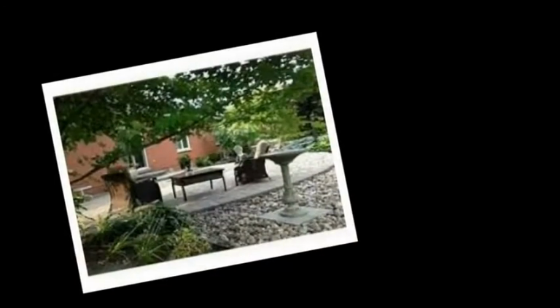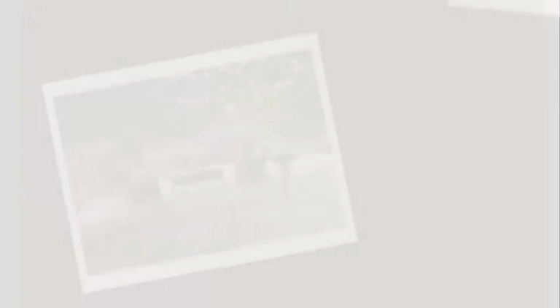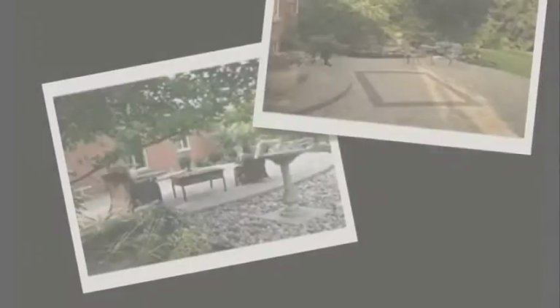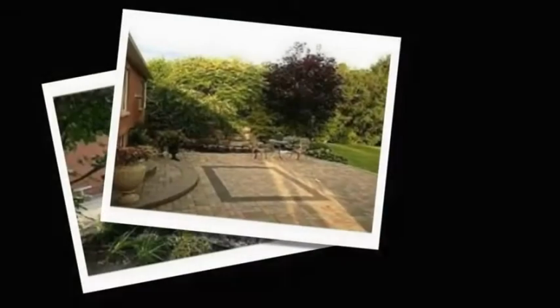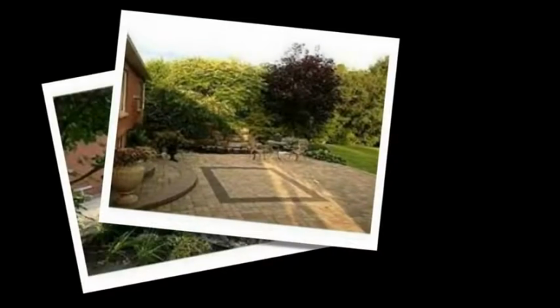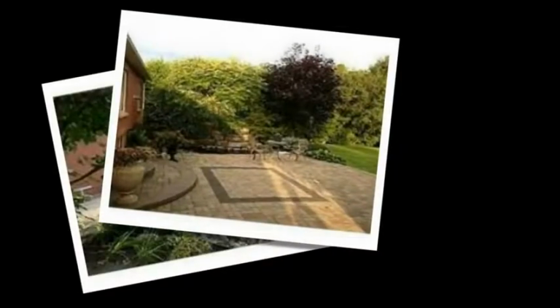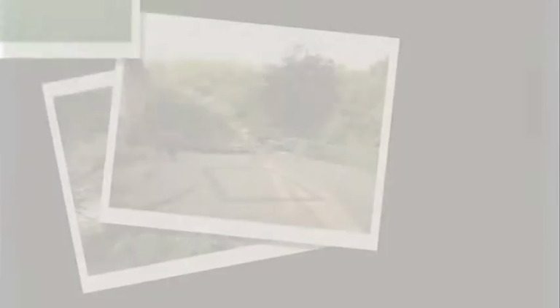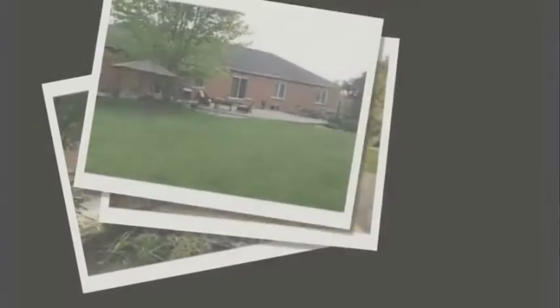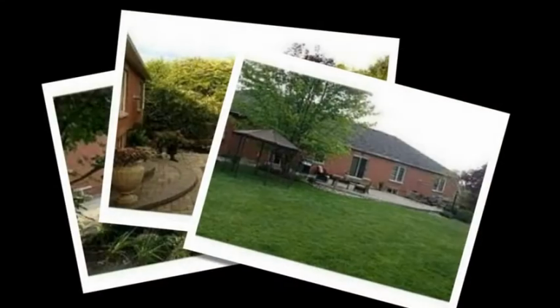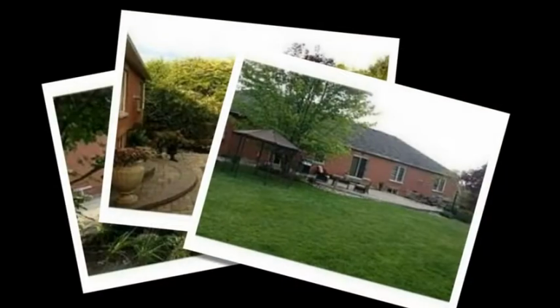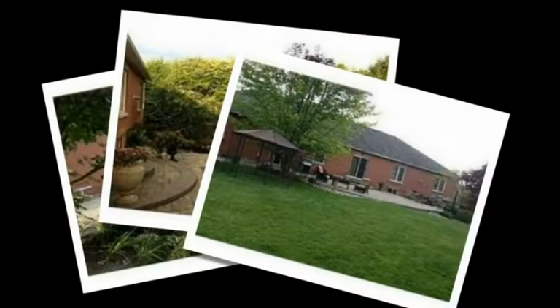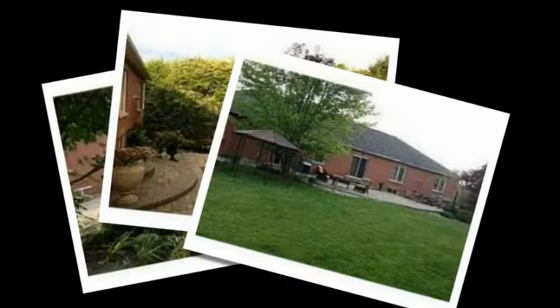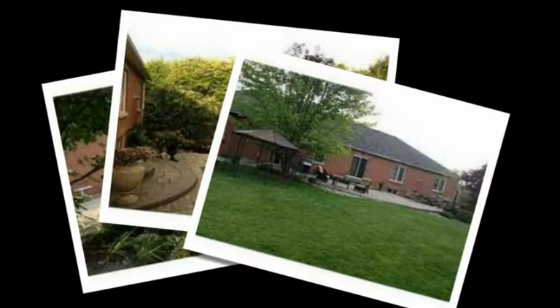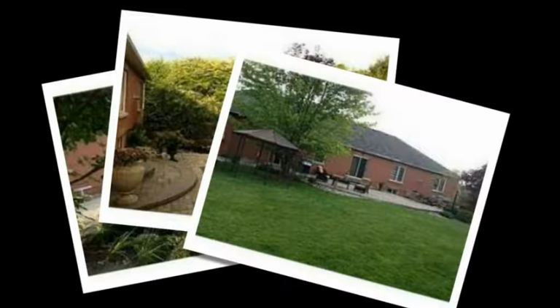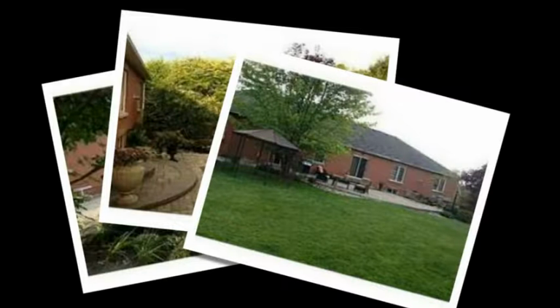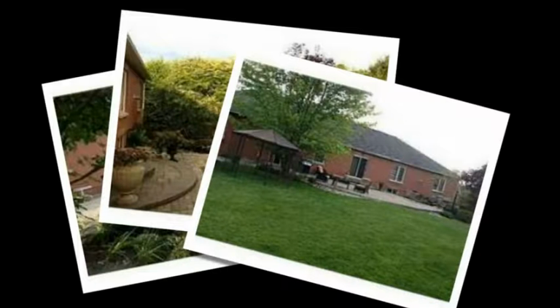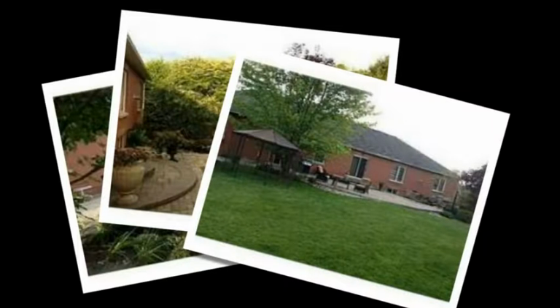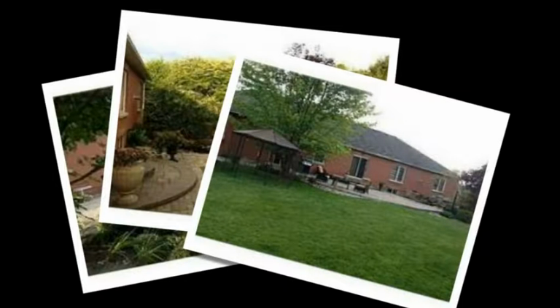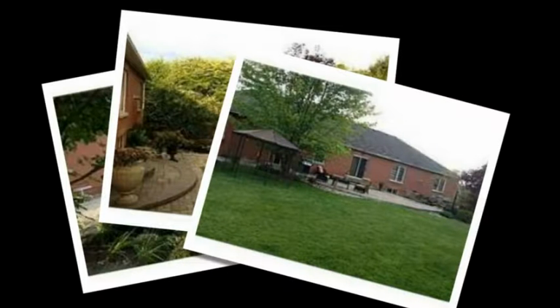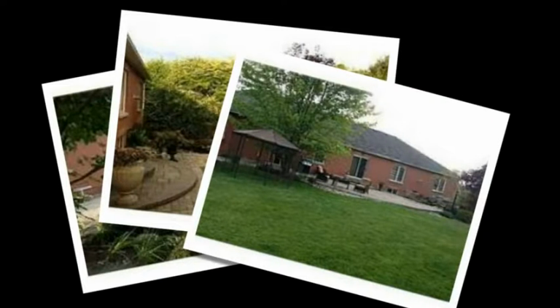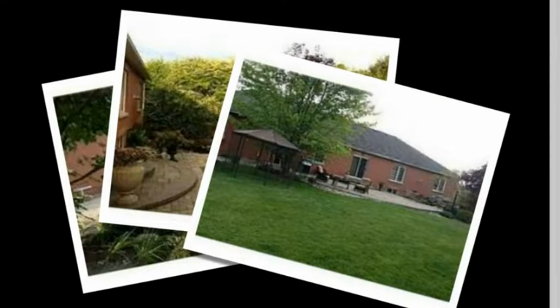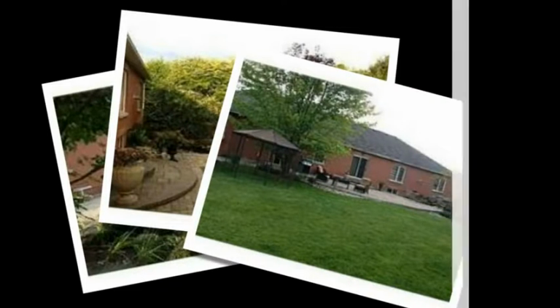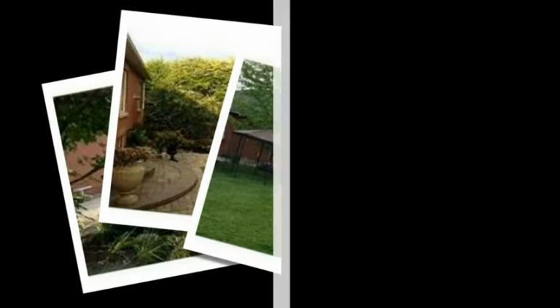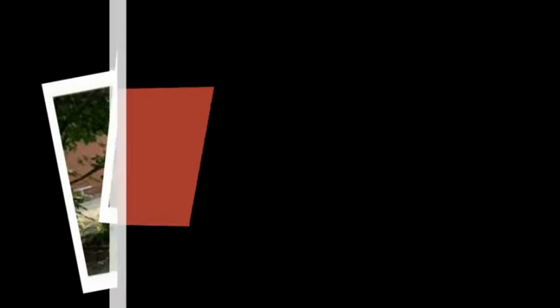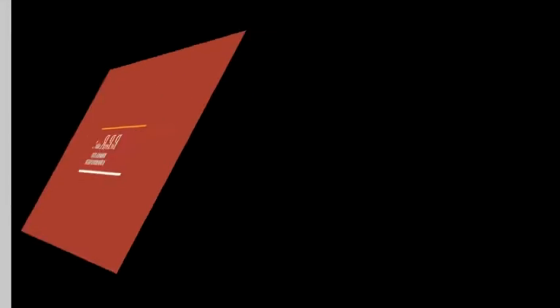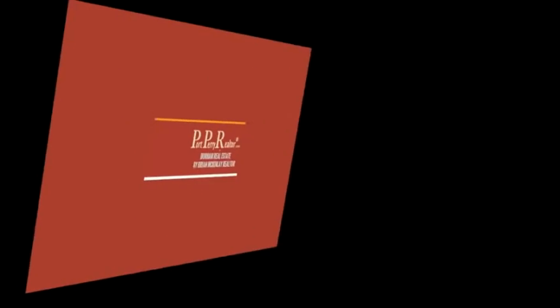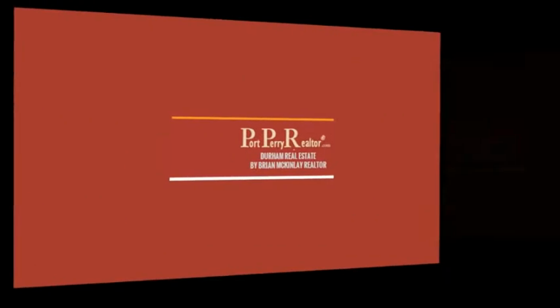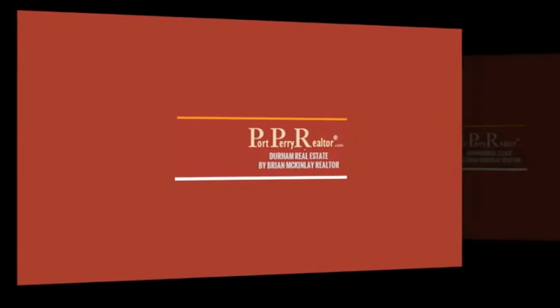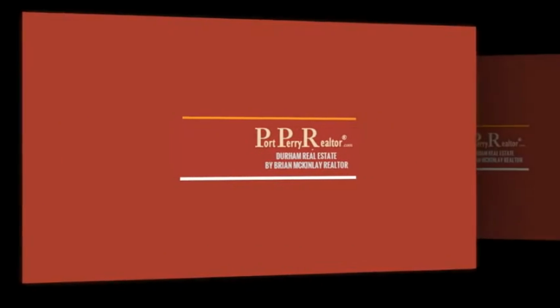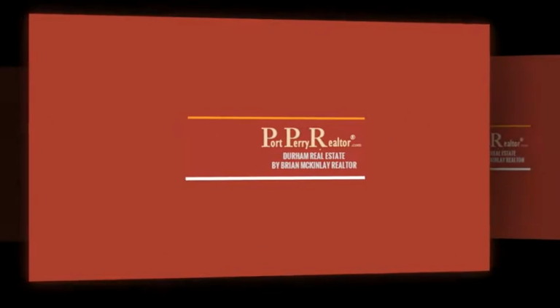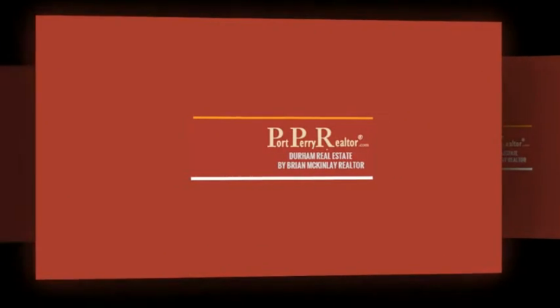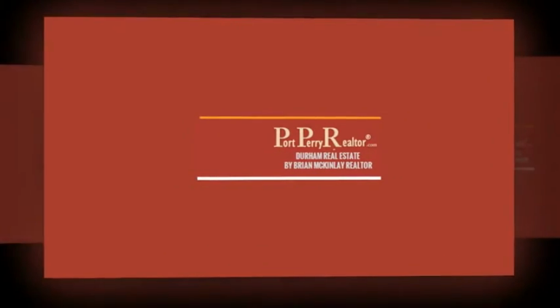ELFs, window coverings, California shutters, two fridges. Listing price $849,000. Click the link below now for more information.